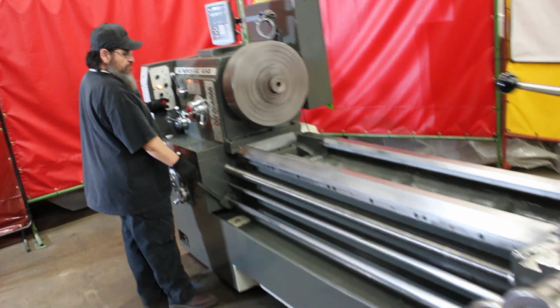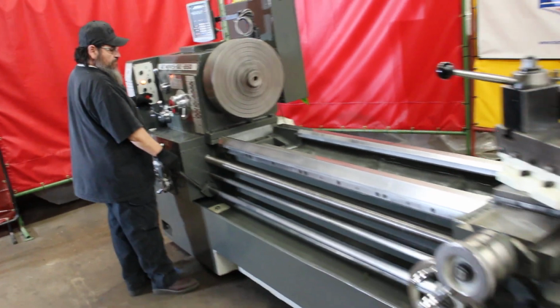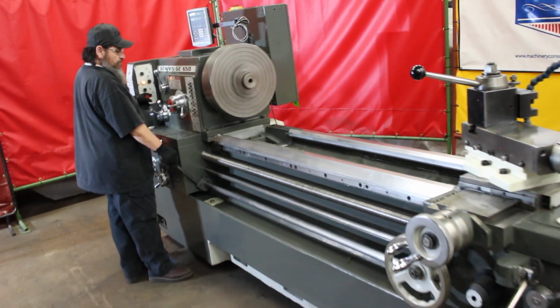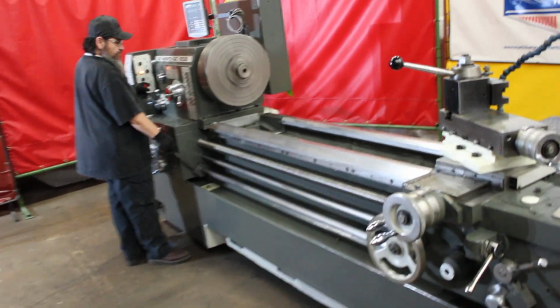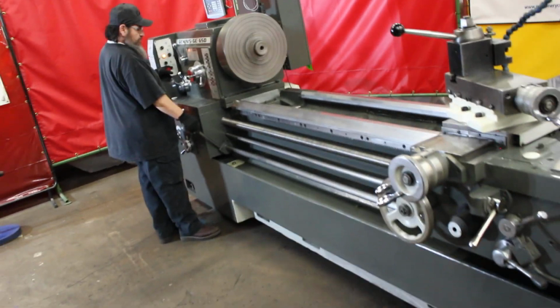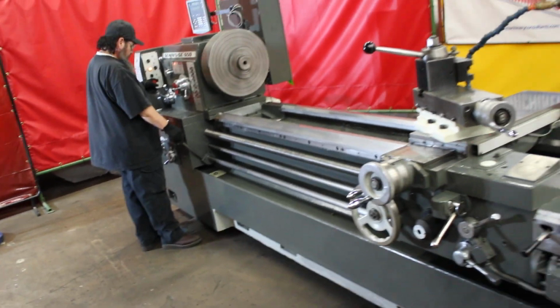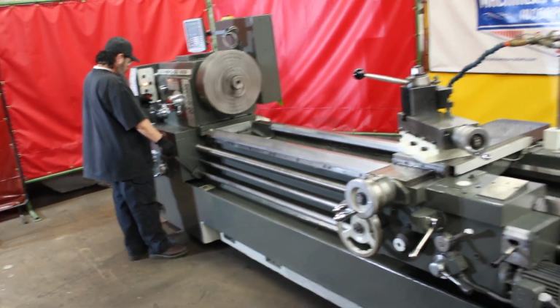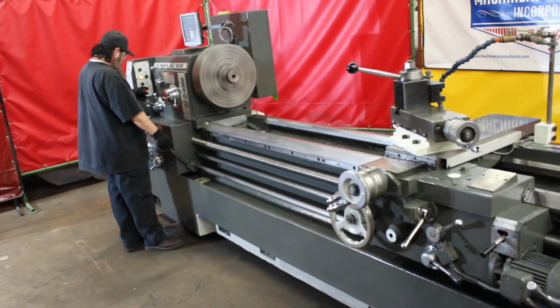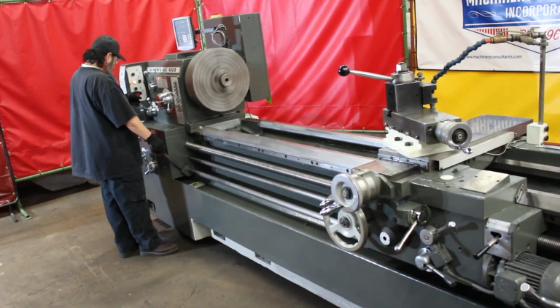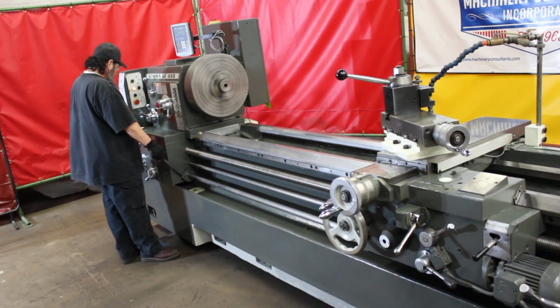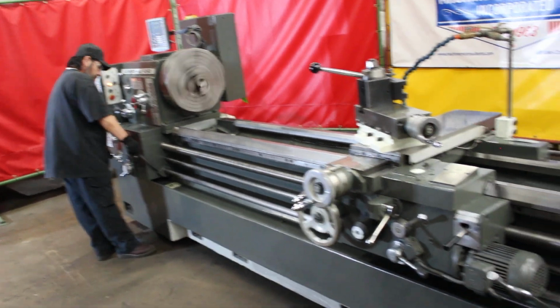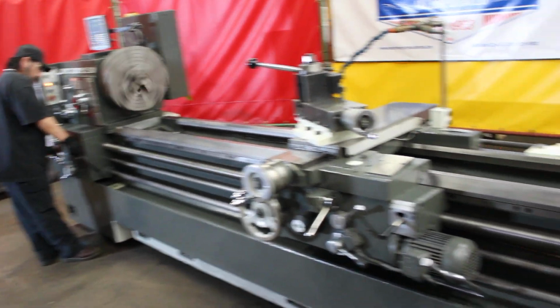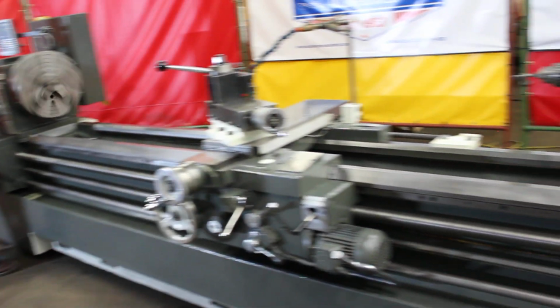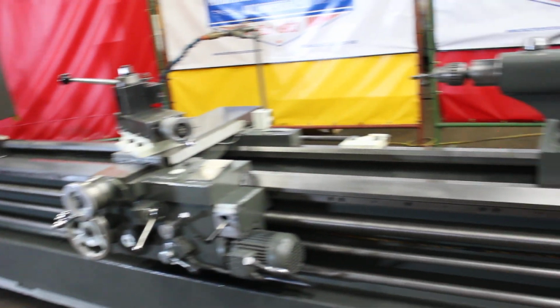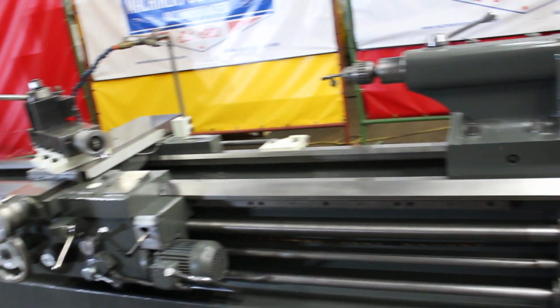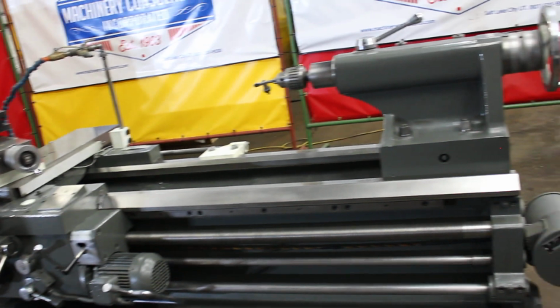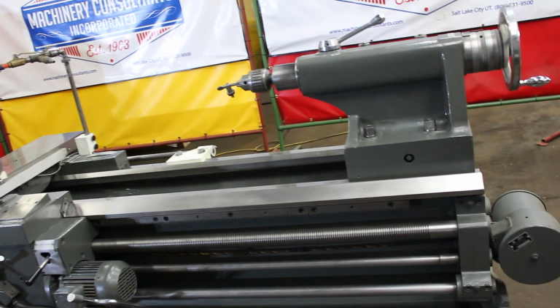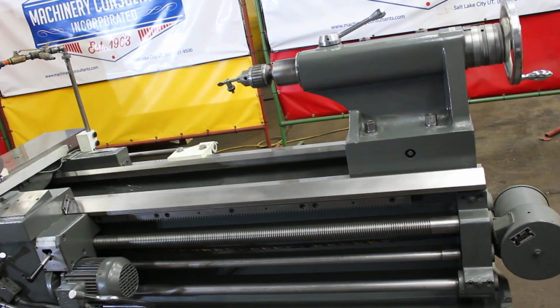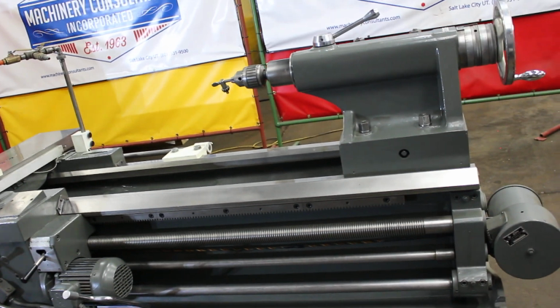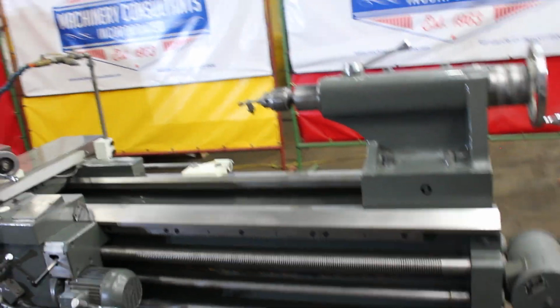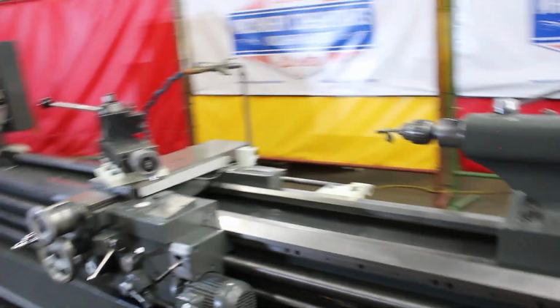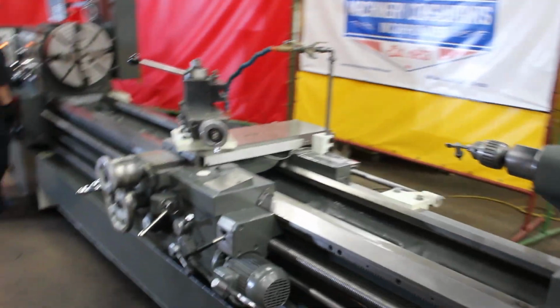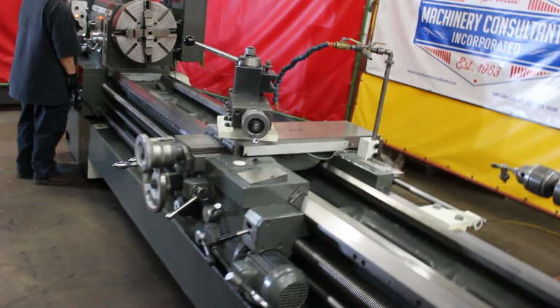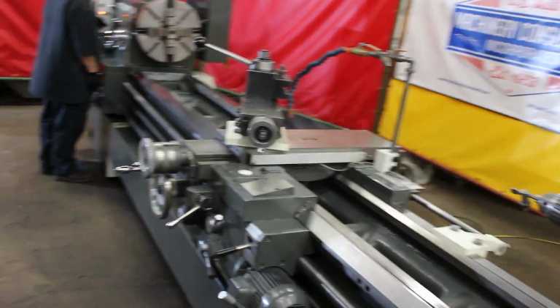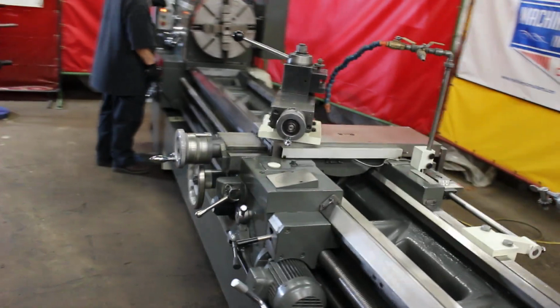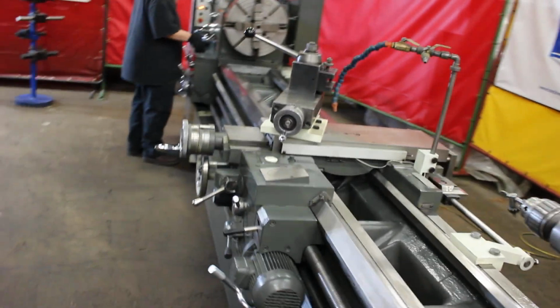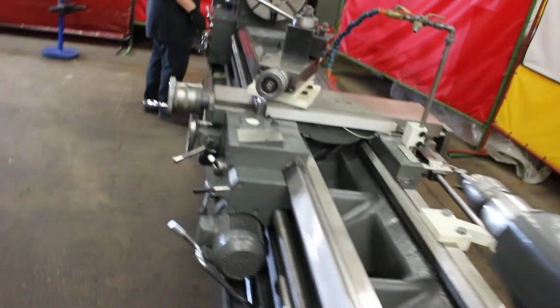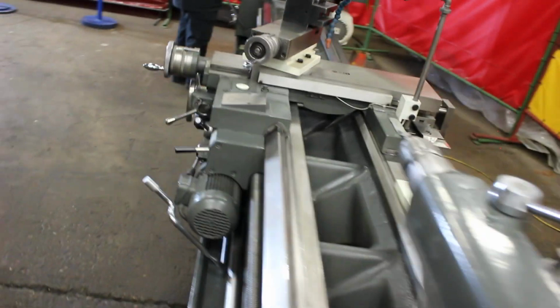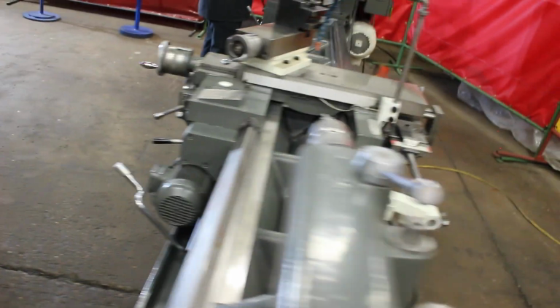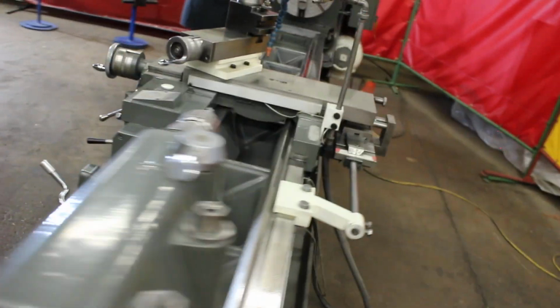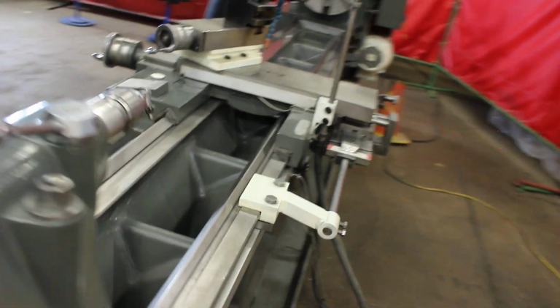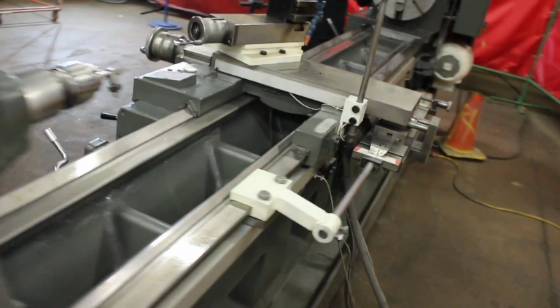So what we're seeing here is basically a 27-inch by 10-foot-and-change heavy-pattern machine with the rear-mounted taper attachment.